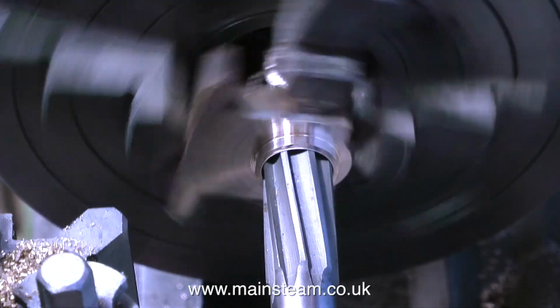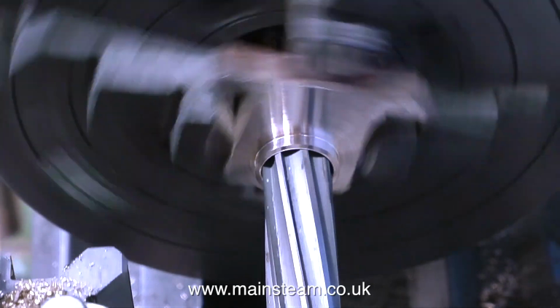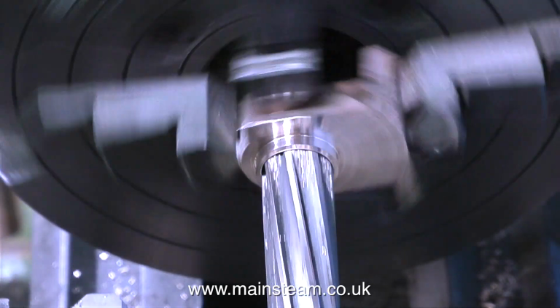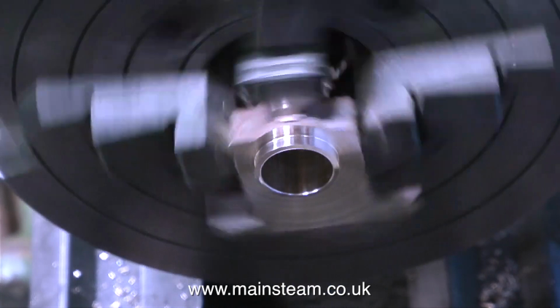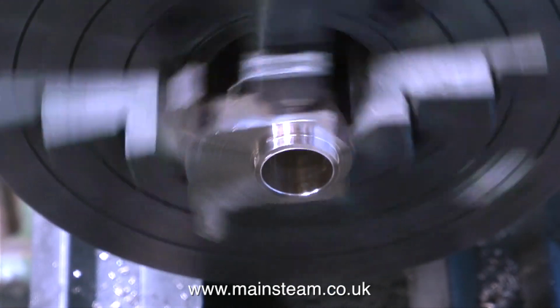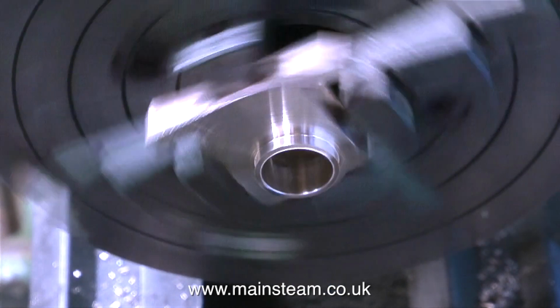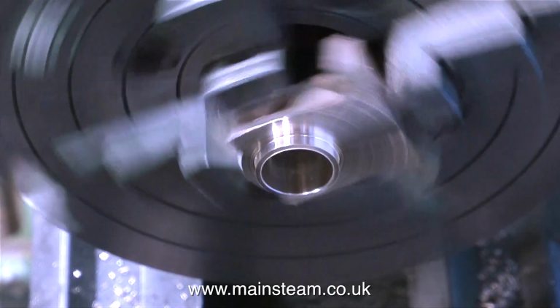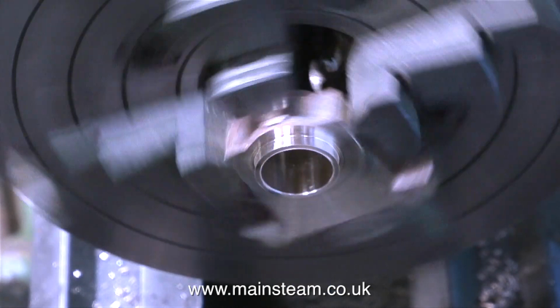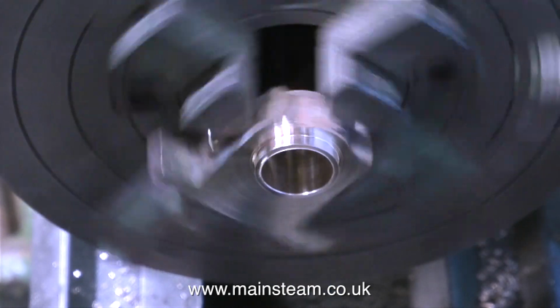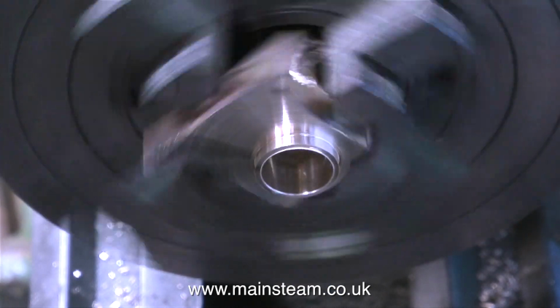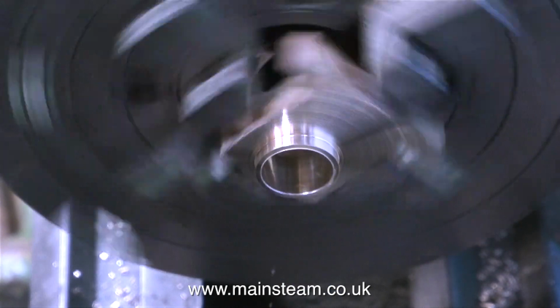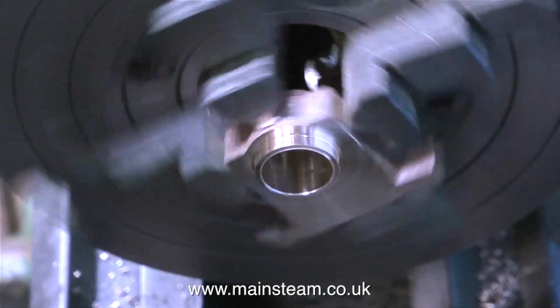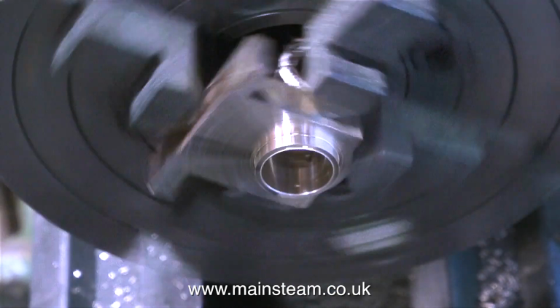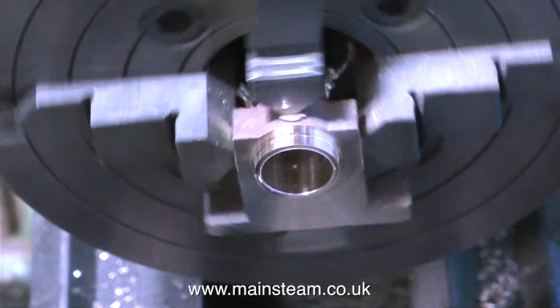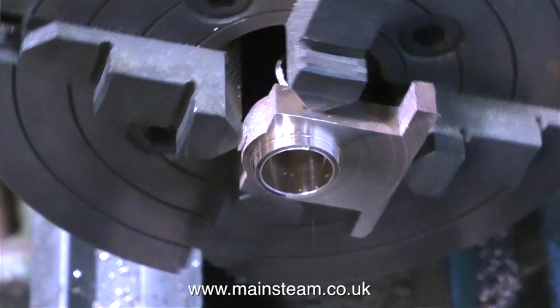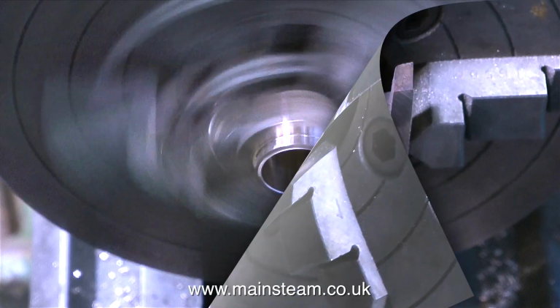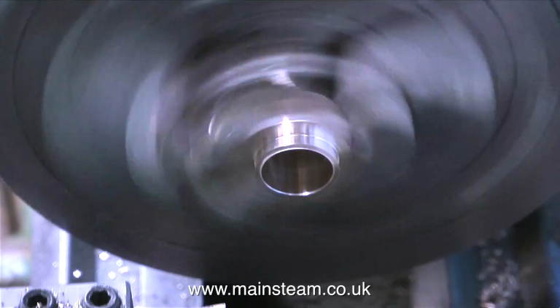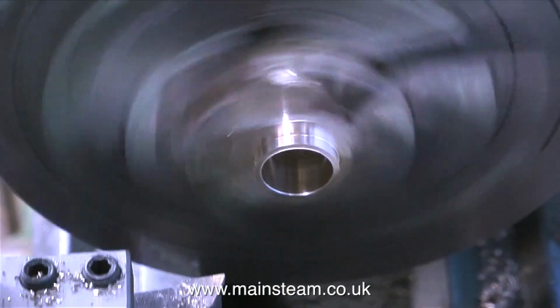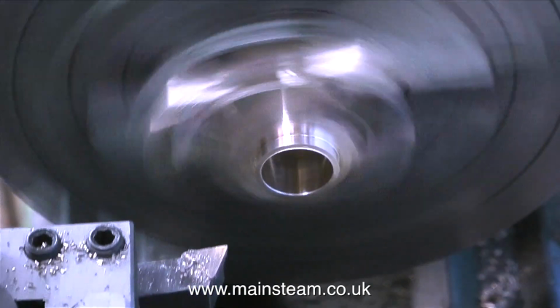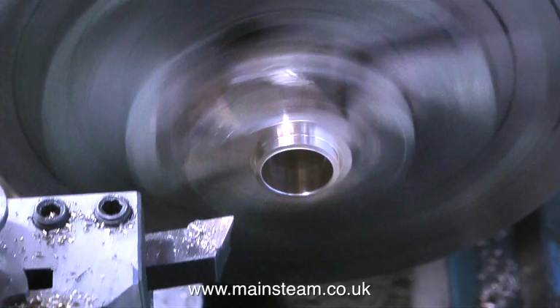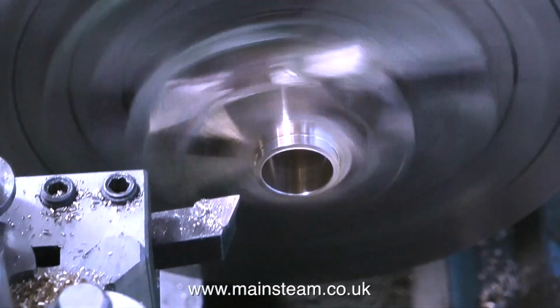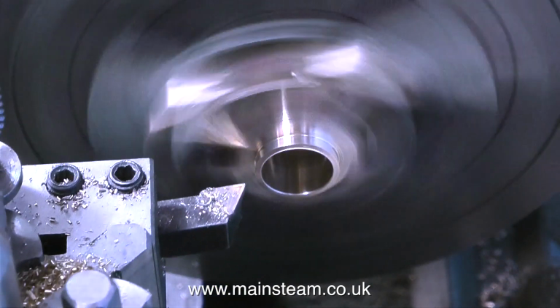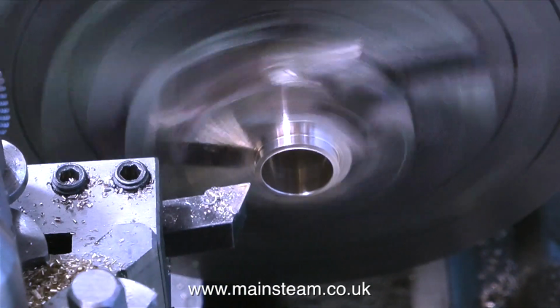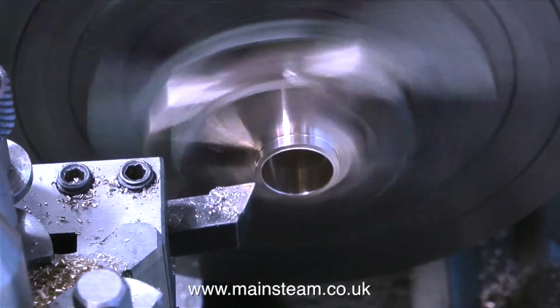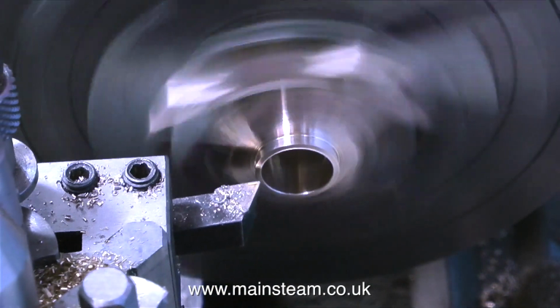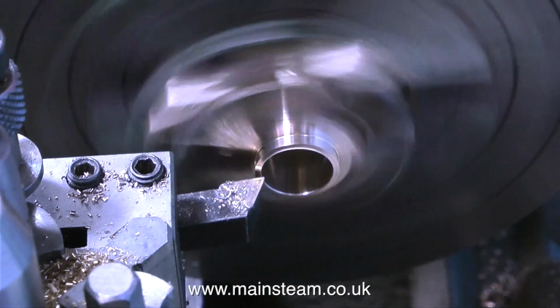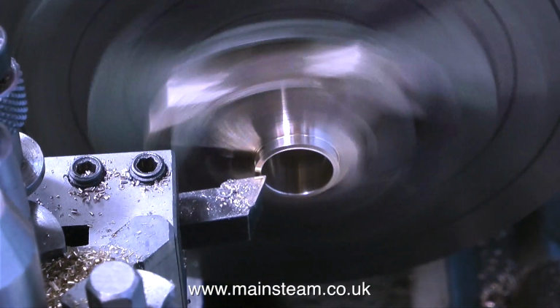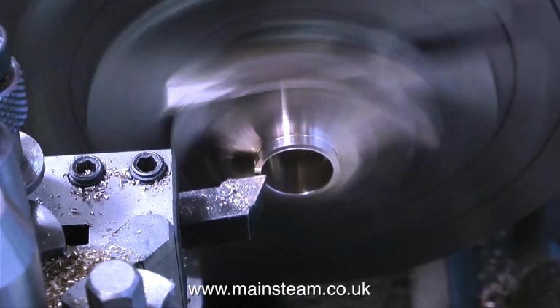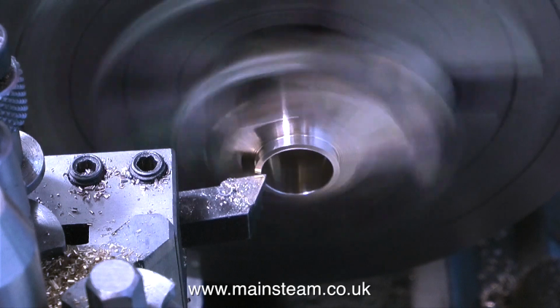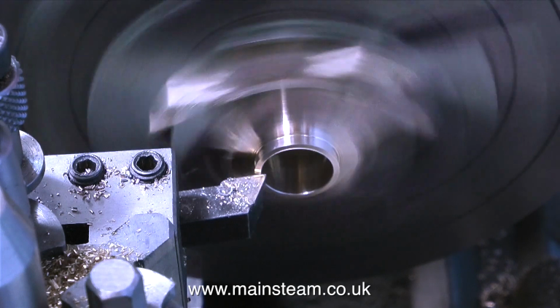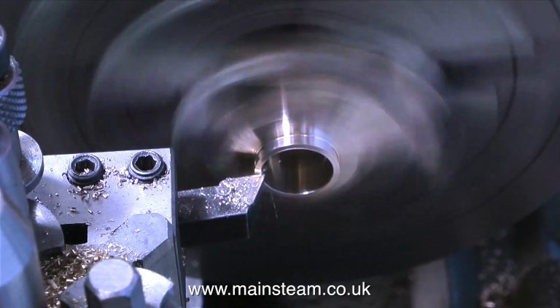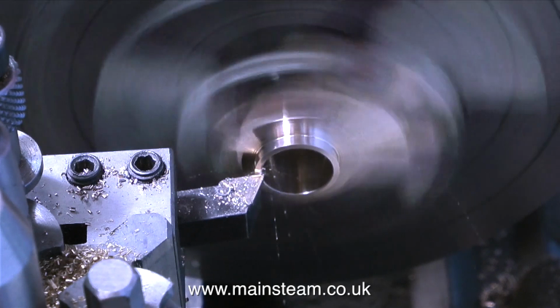If the lathe is going too fast, two things may happen: the reamer will probably cut oversize, and the worst case scenario is the reamer starts to chatter. All I need to do now is just clean up the outside edge, which I'm doing at the moment.